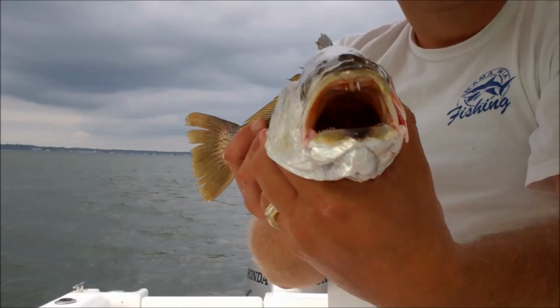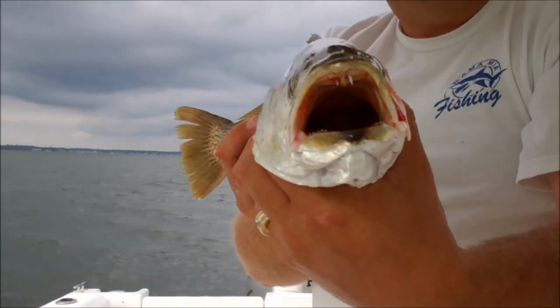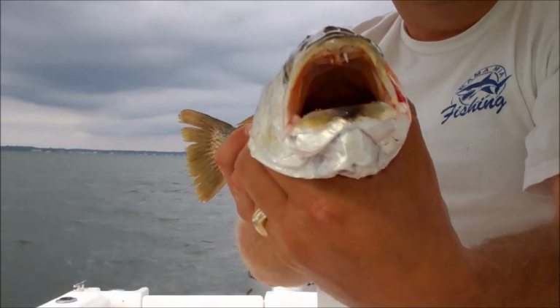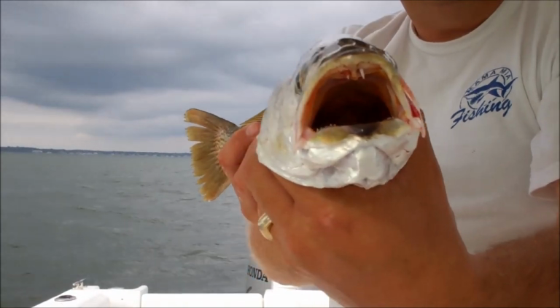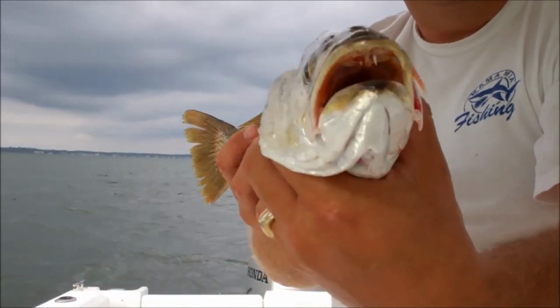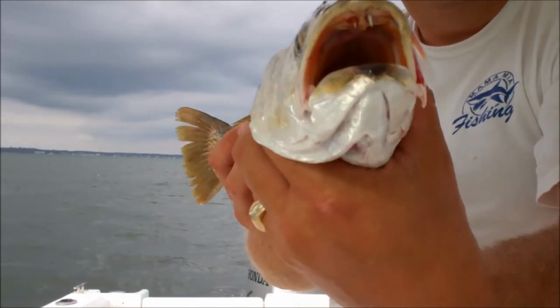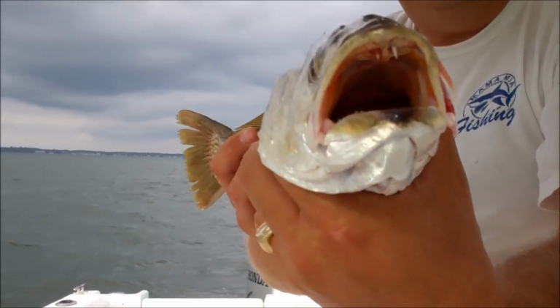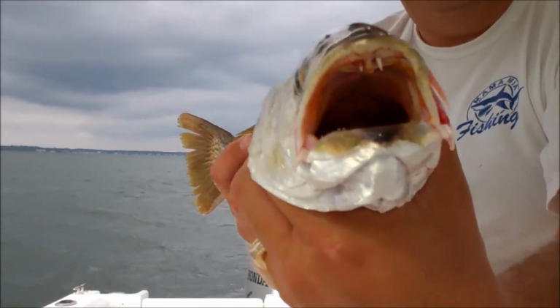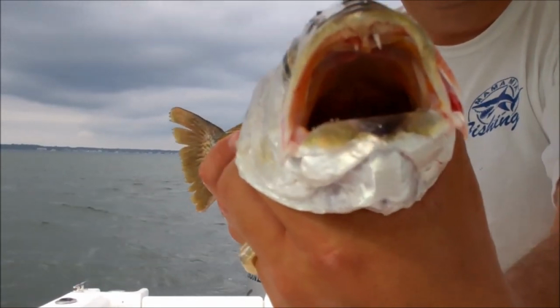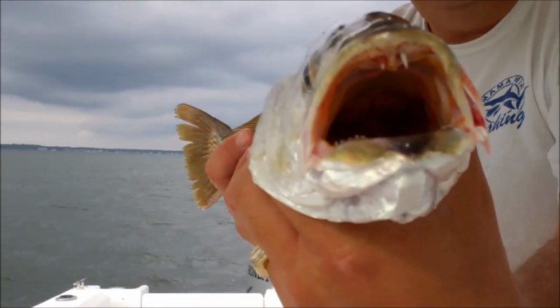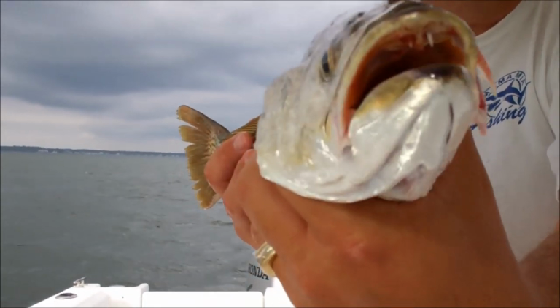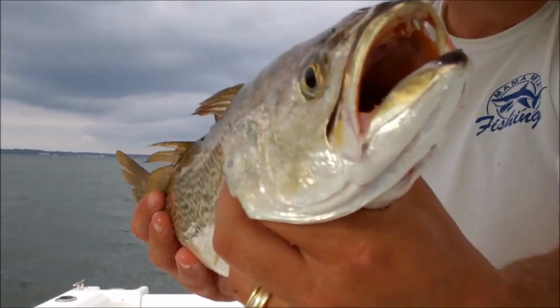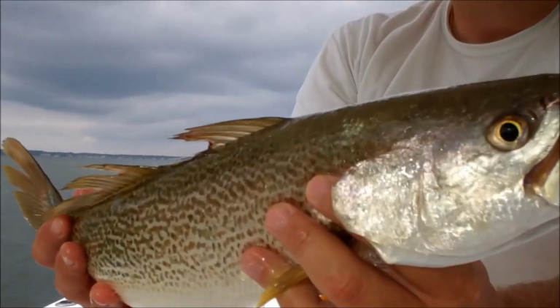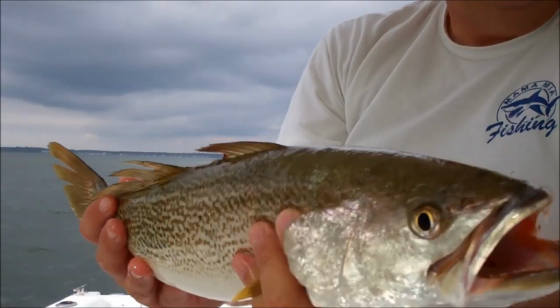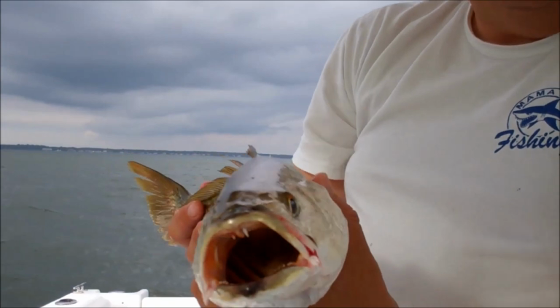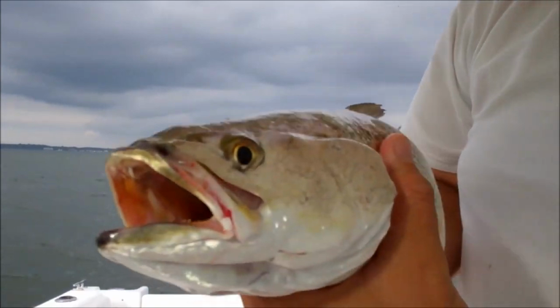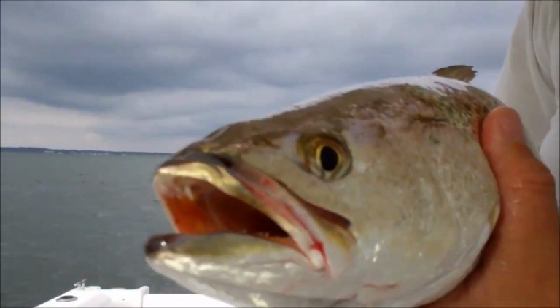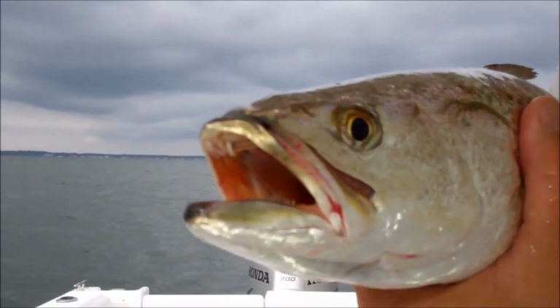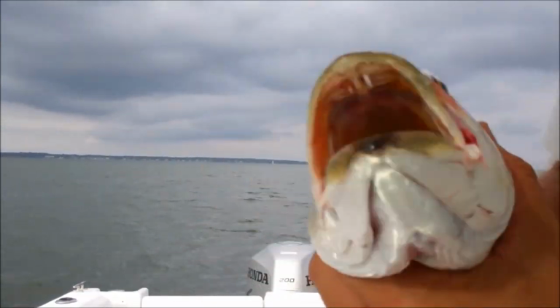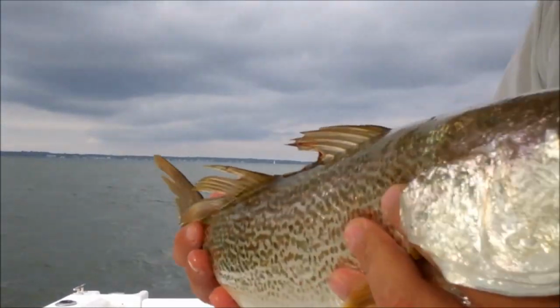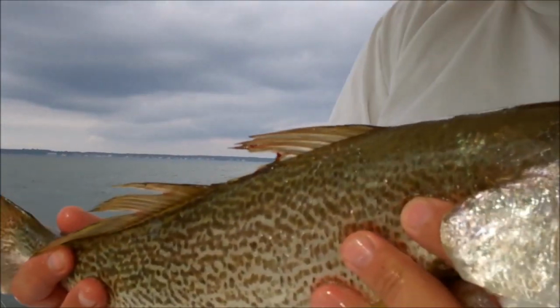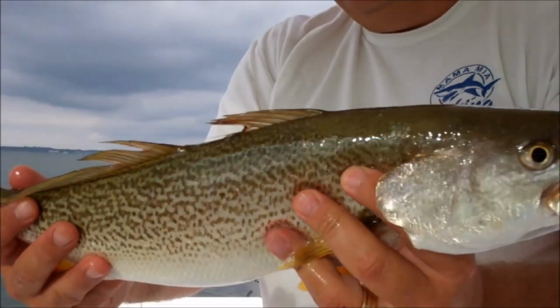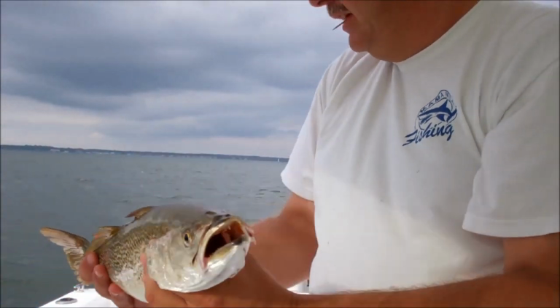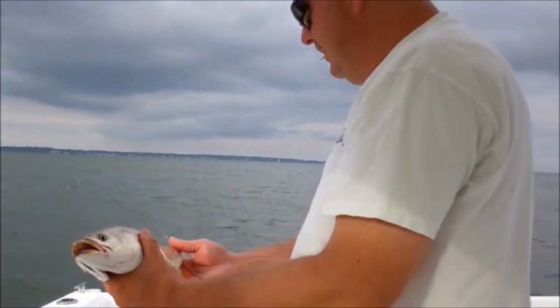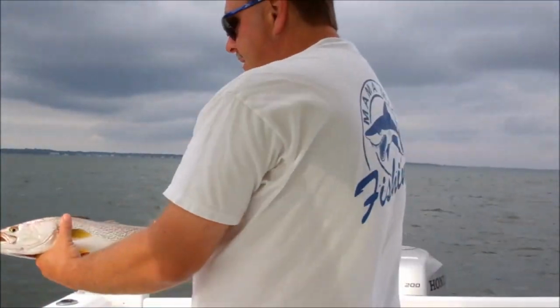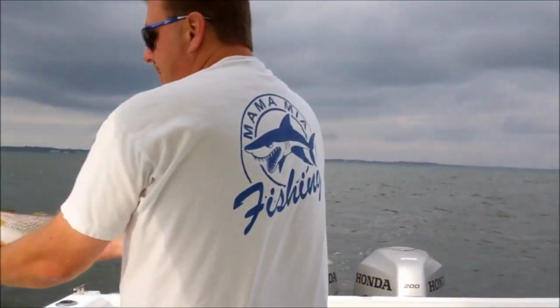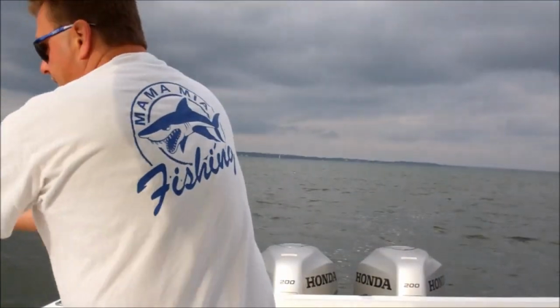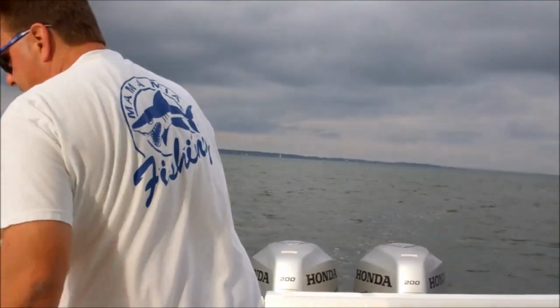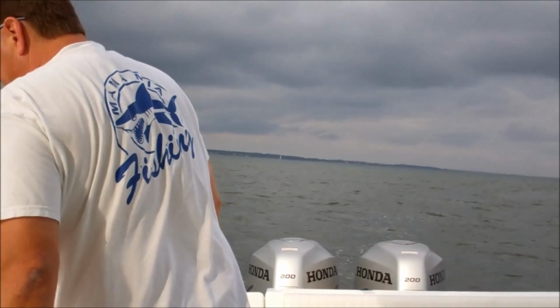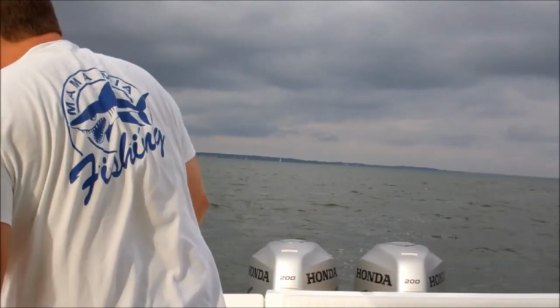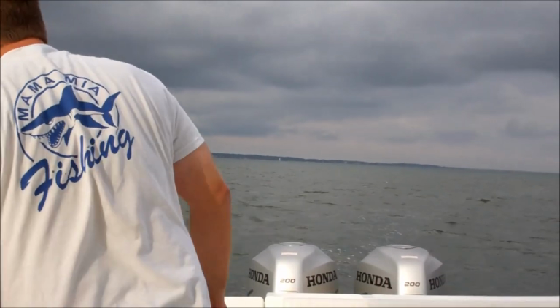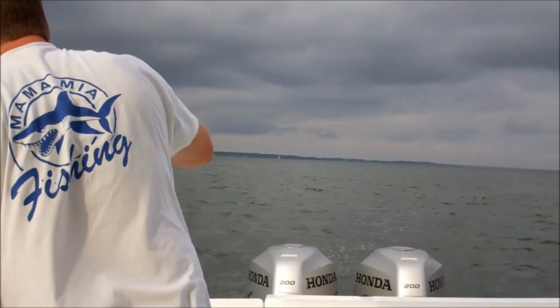Look at his teeth — I don't know if you can see it. Little fang. Caught him right there on the lip. And we're going to let it go. Goodbye!